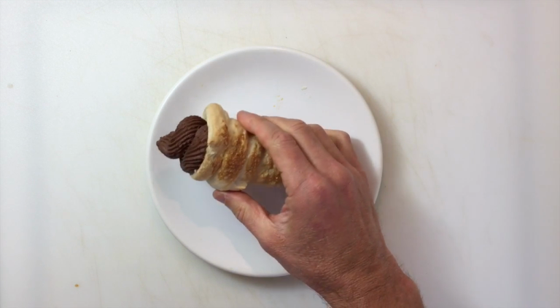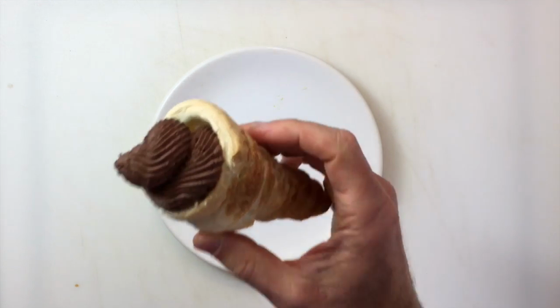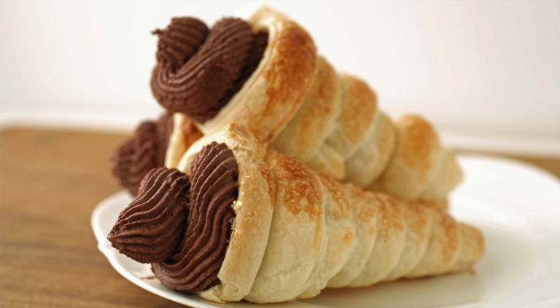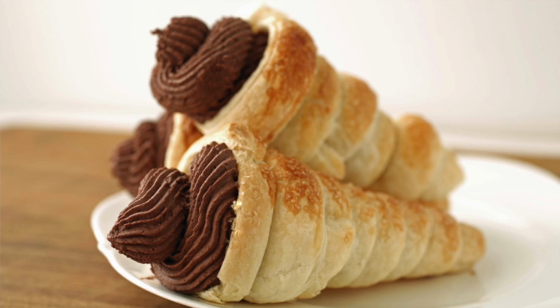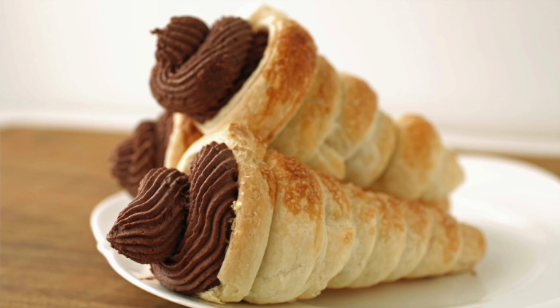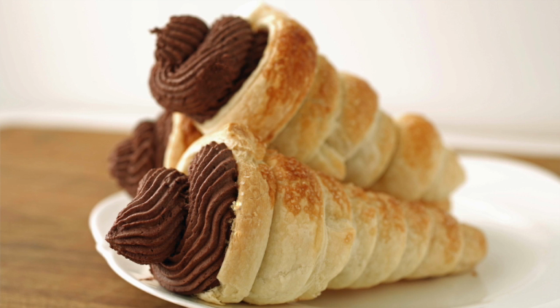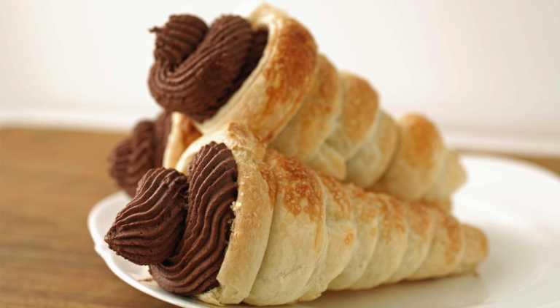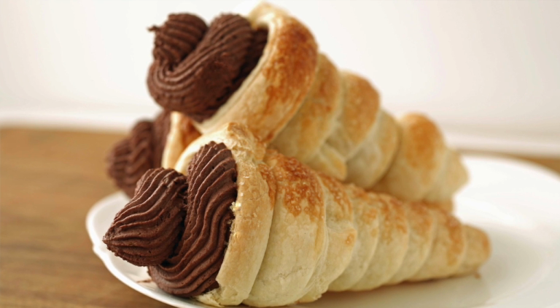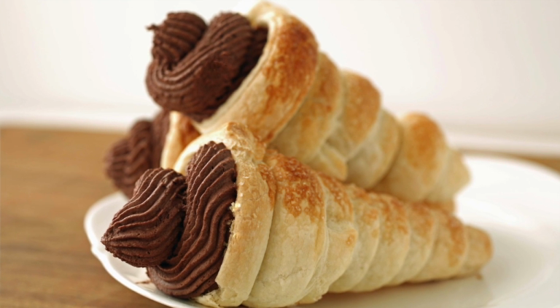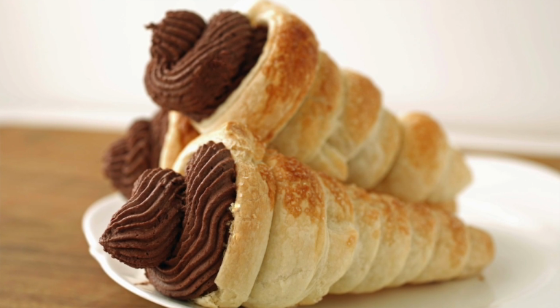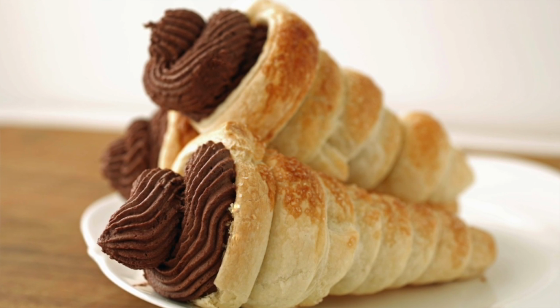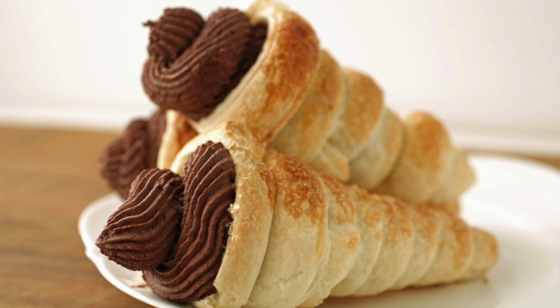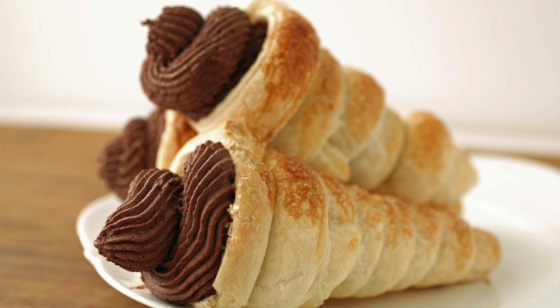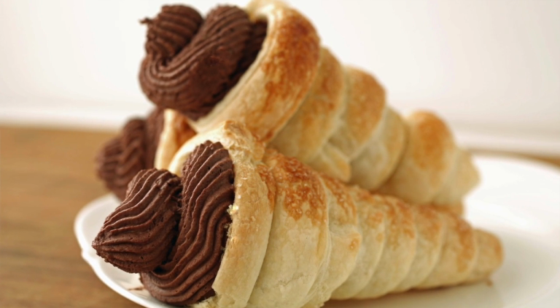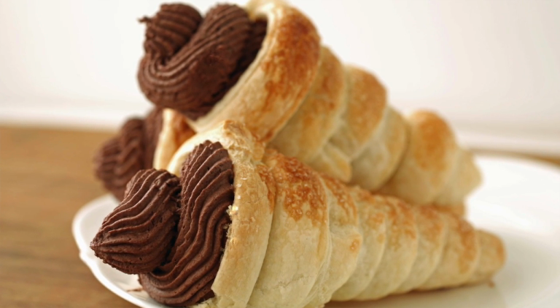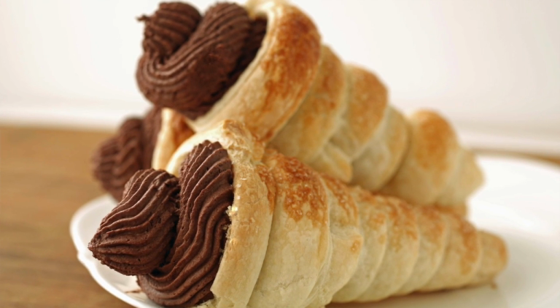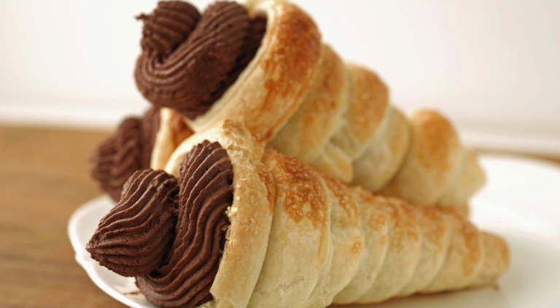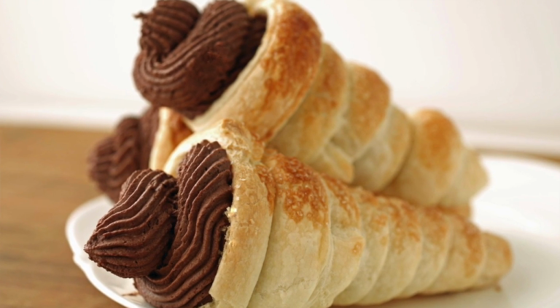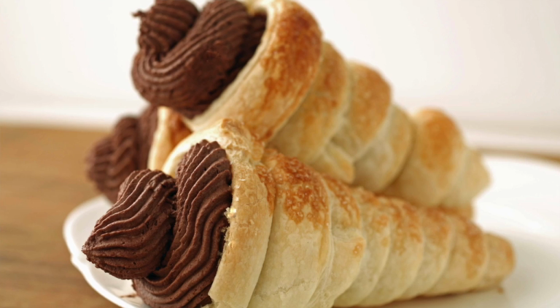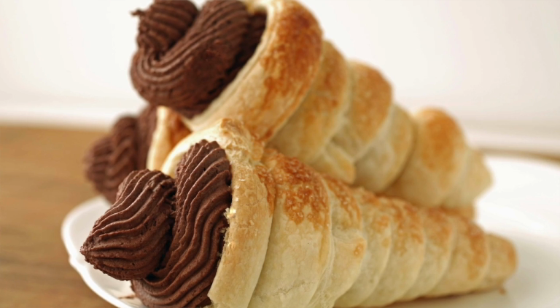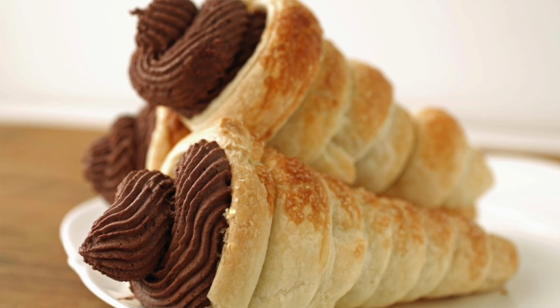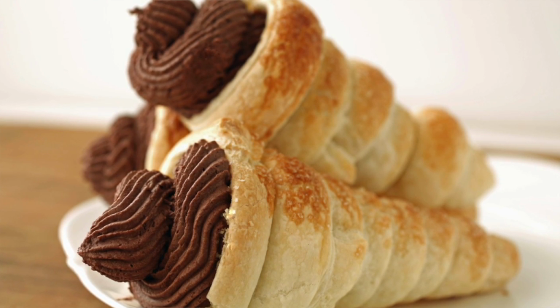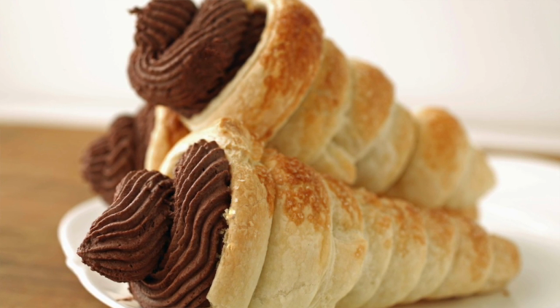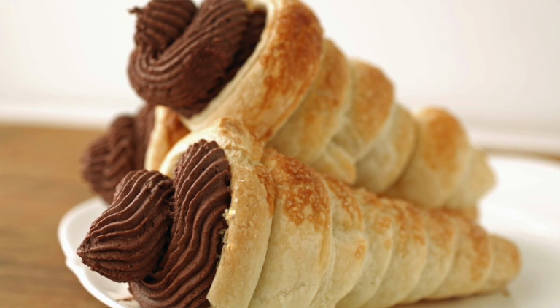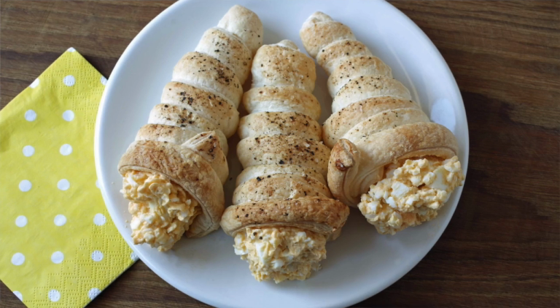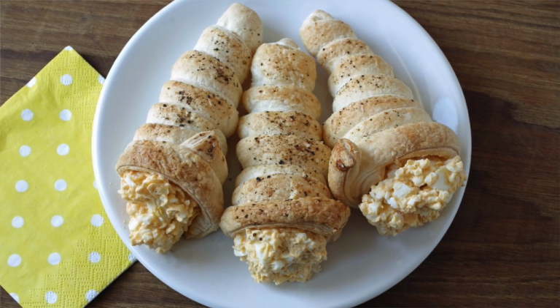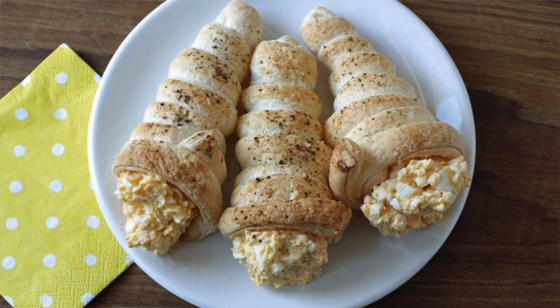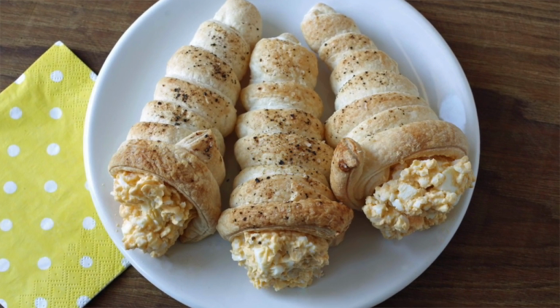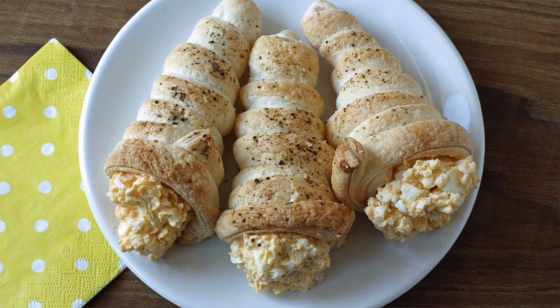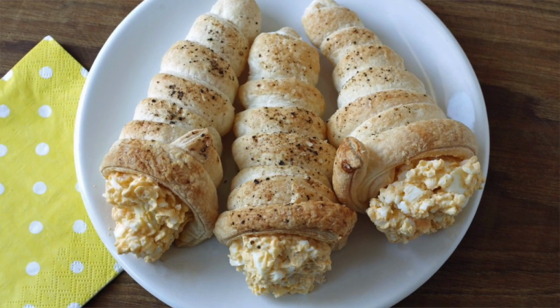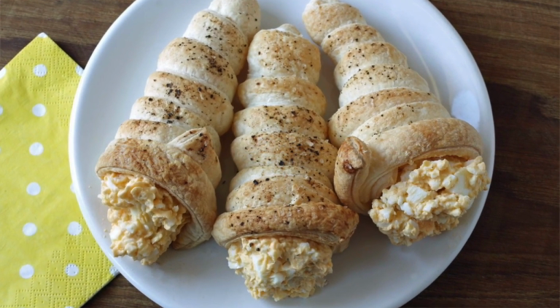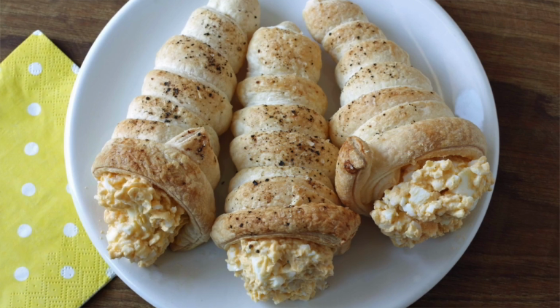The horn is light and flaky, and the sugar on top makes it a little crunchy as well. The chocolate cream is nice and smooth and really chocolatey. And there you have it — that's how you make cream horns, sweet or savory.